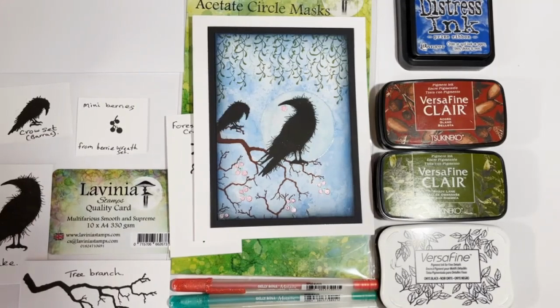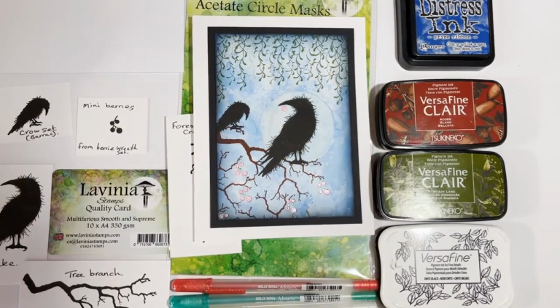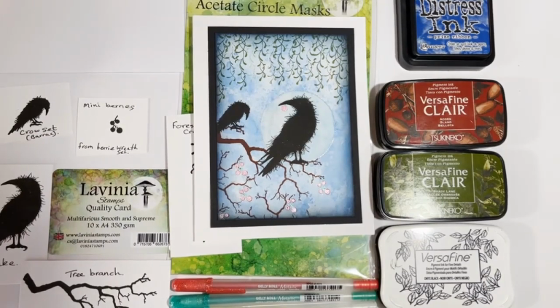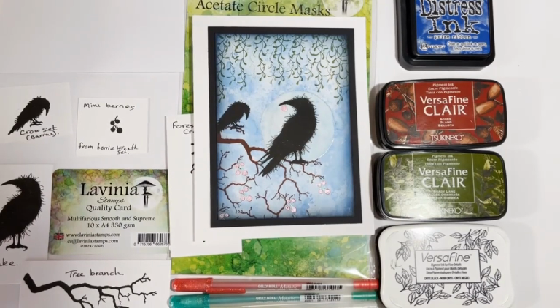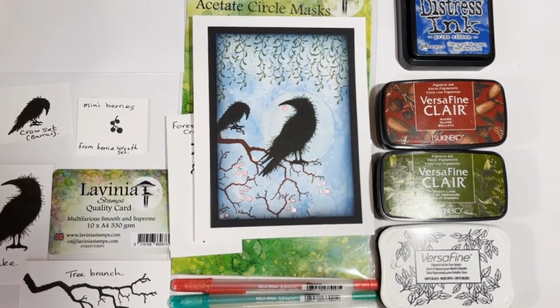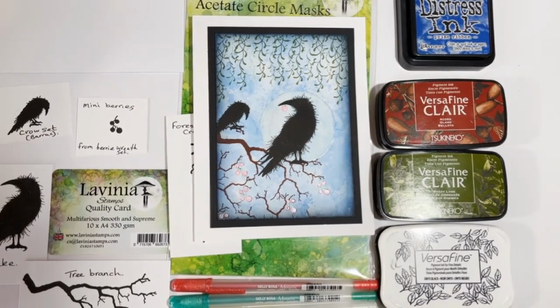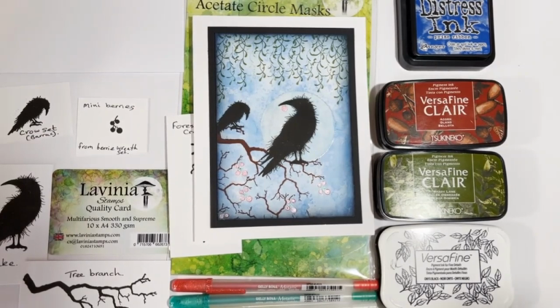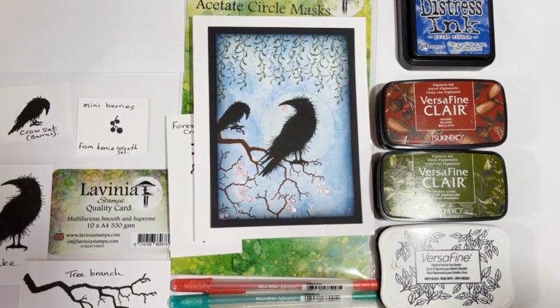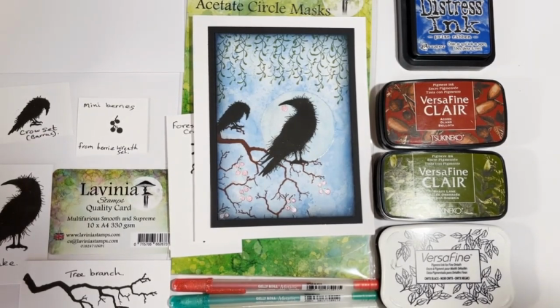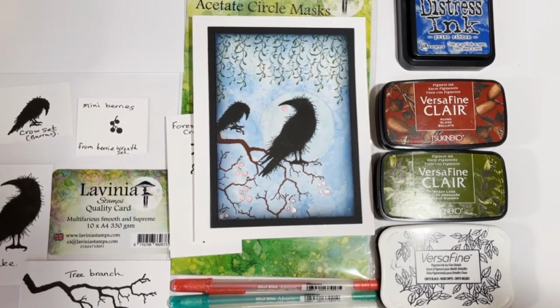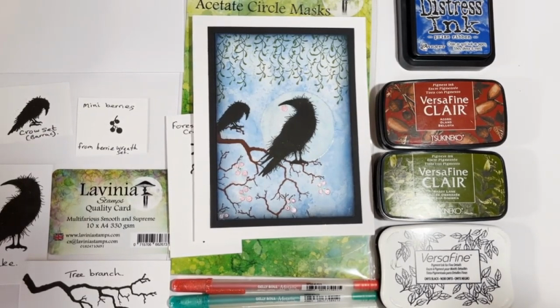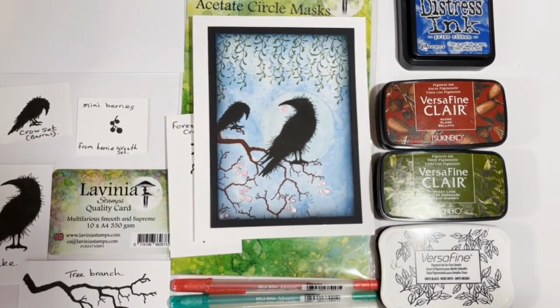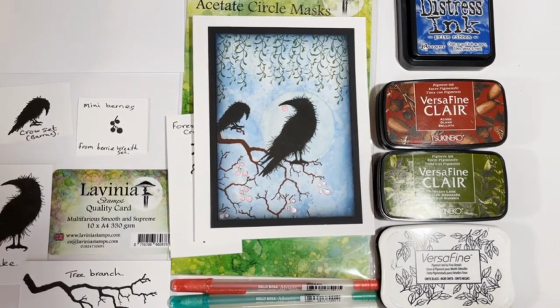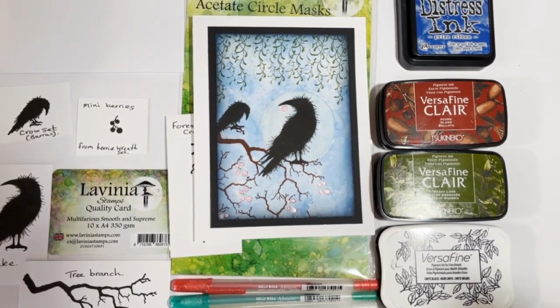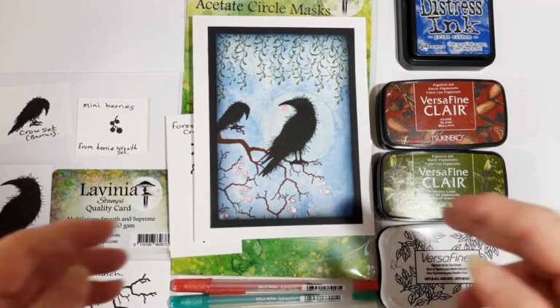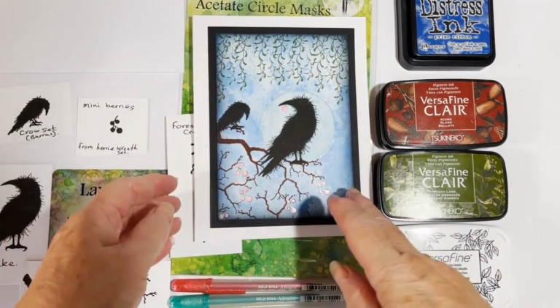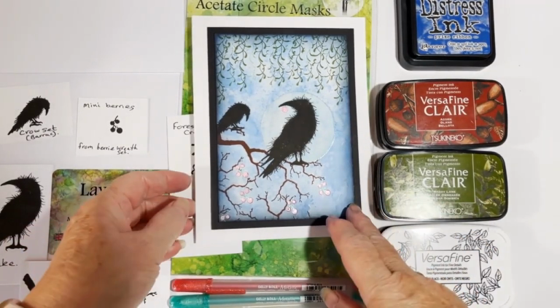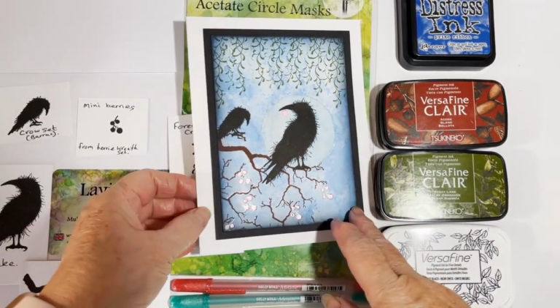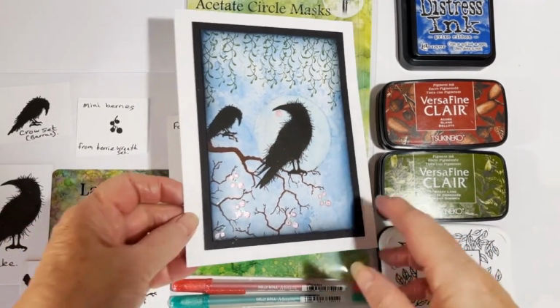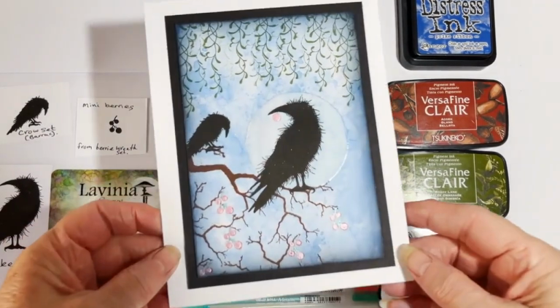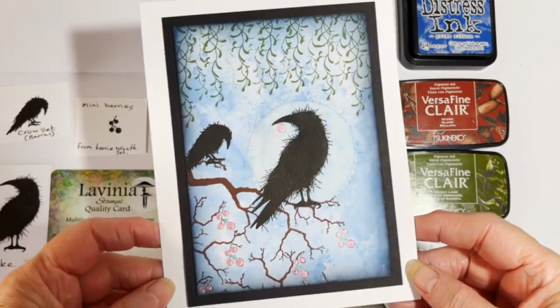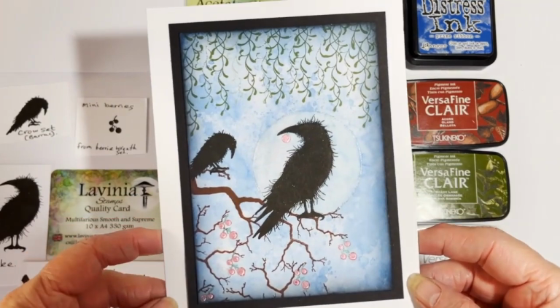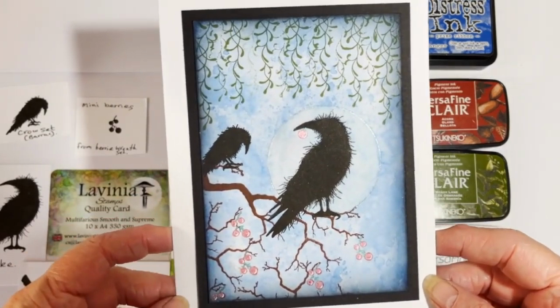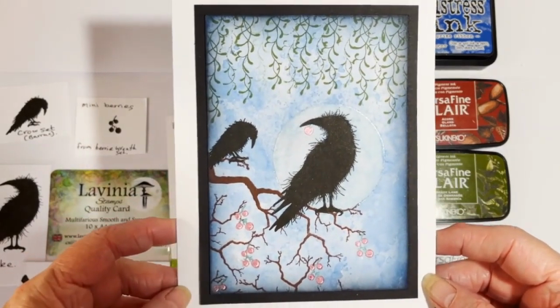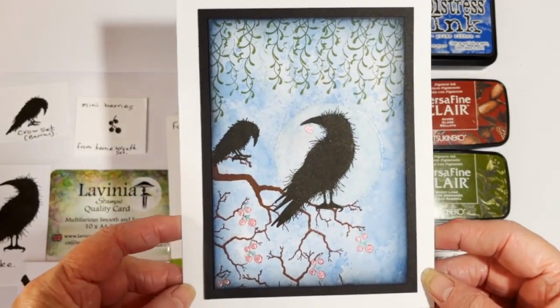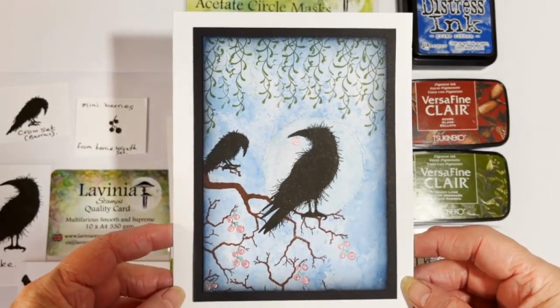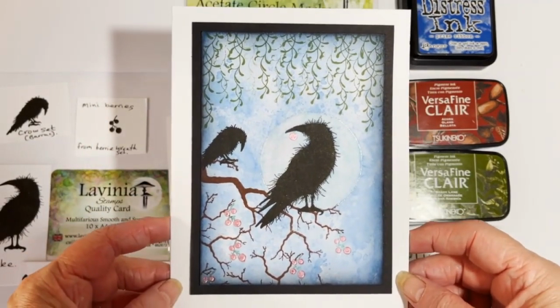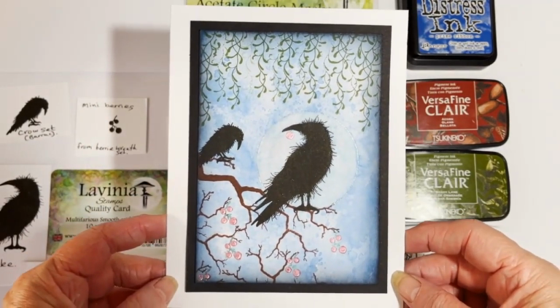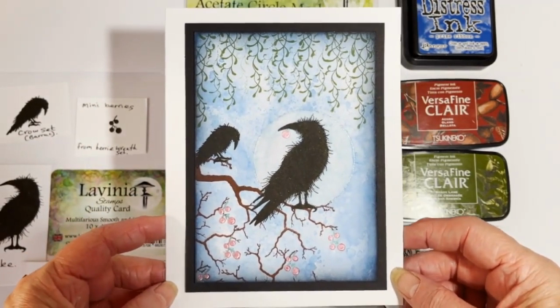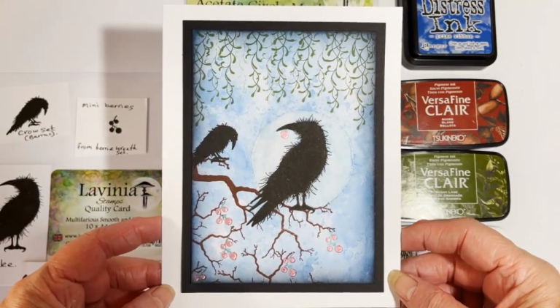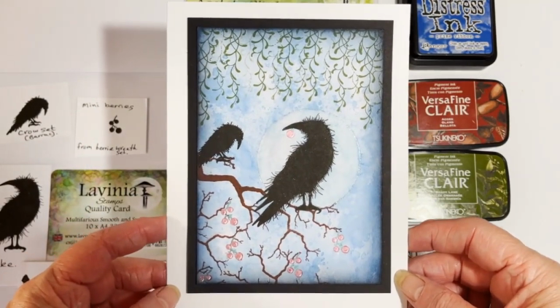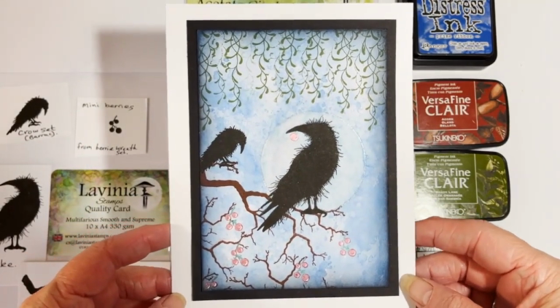Hello everybody, Rosemary here. Hope you're all keeping well. Today I would like to share a tutorial with you on how I made this card using the lovely Lavinia stamps.